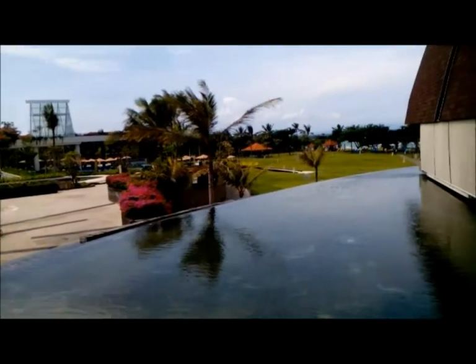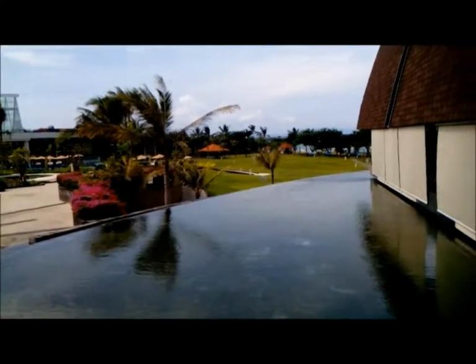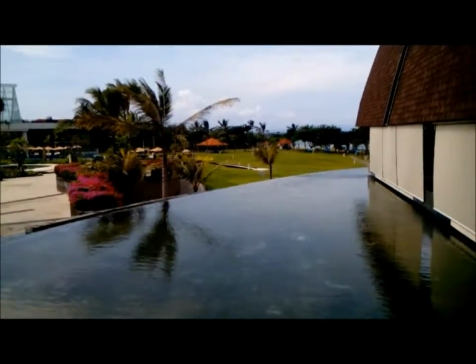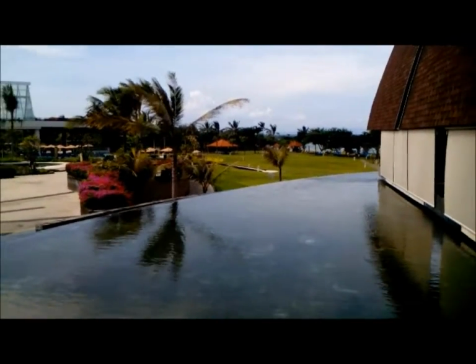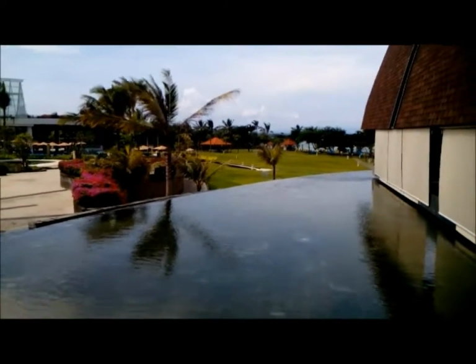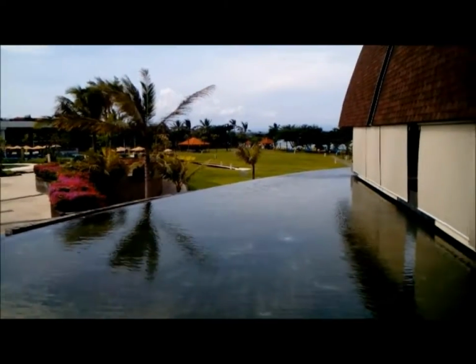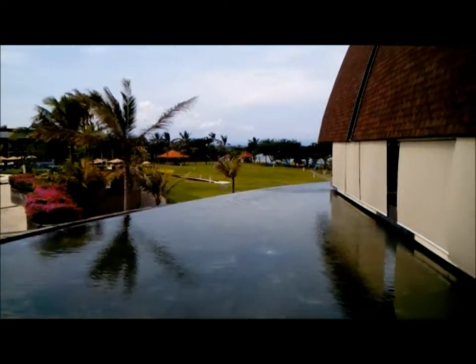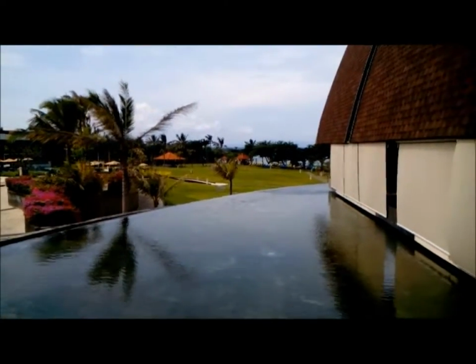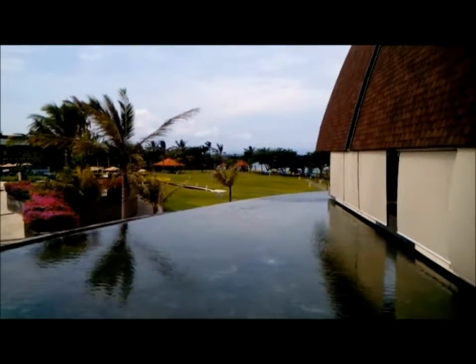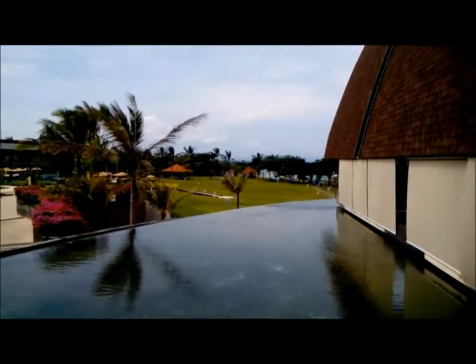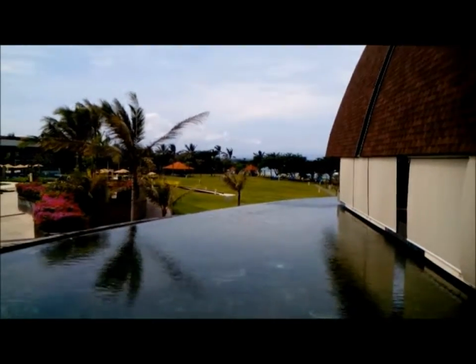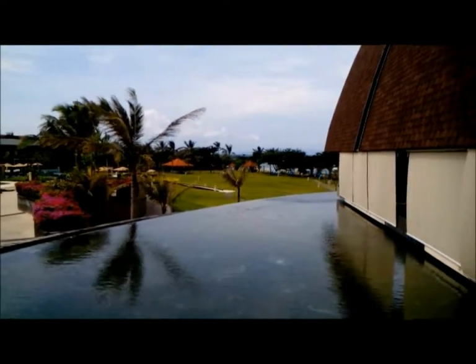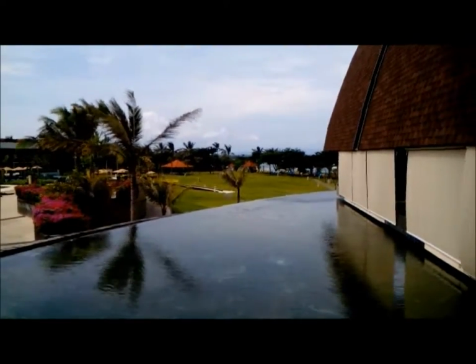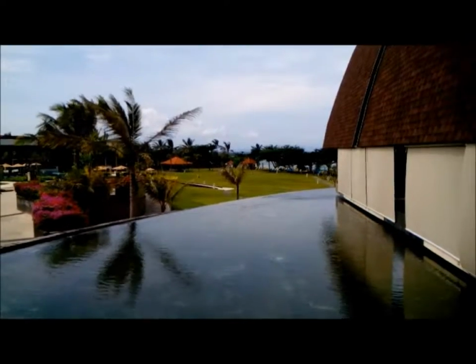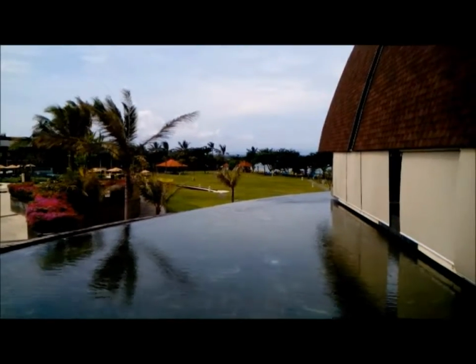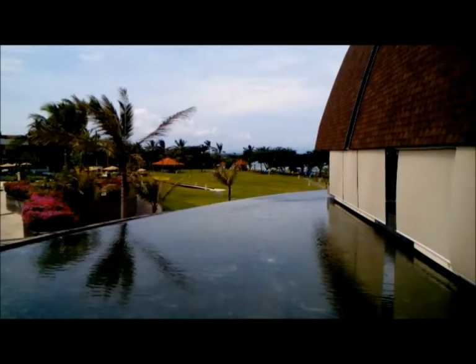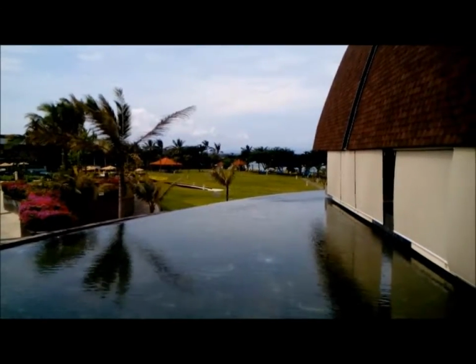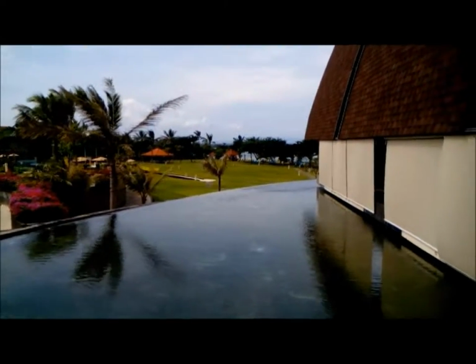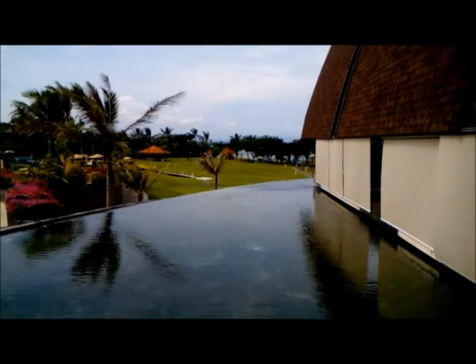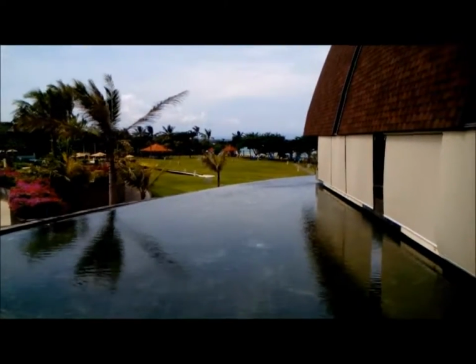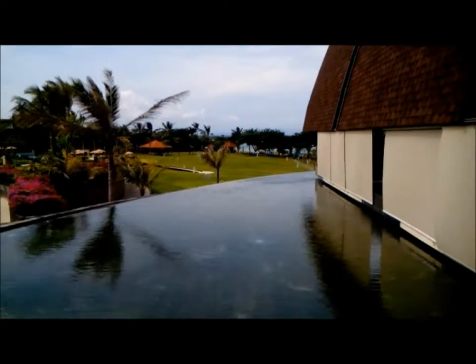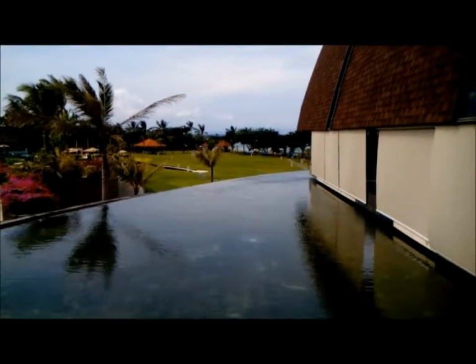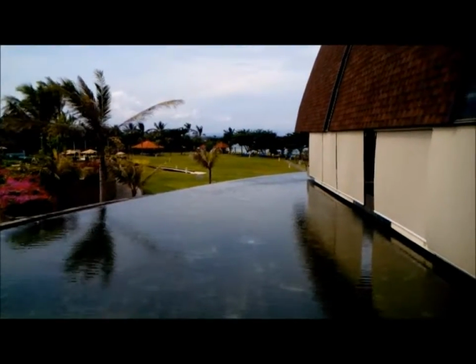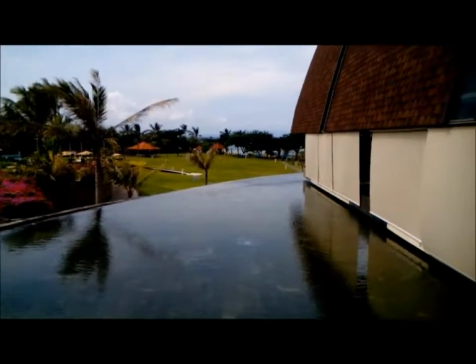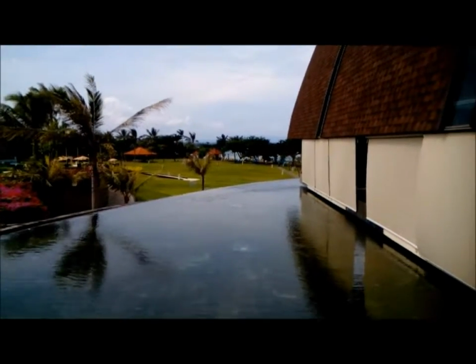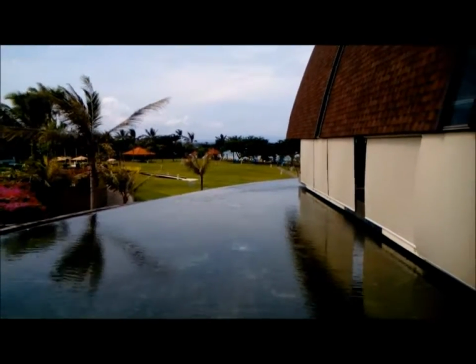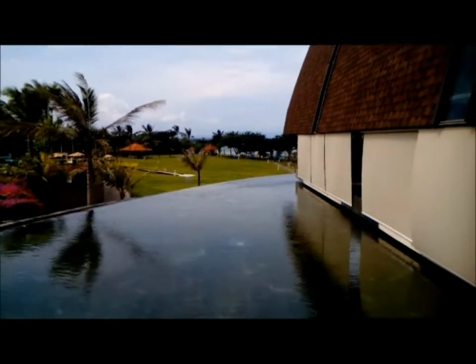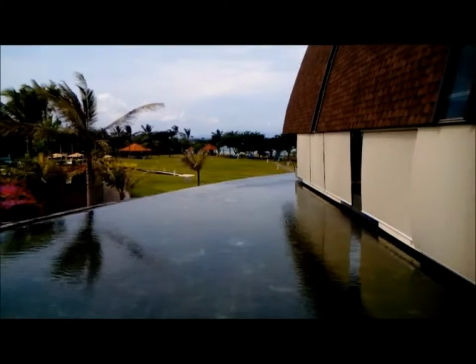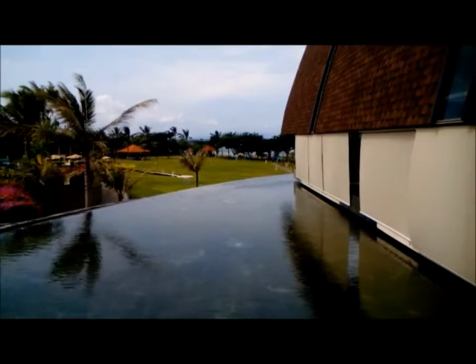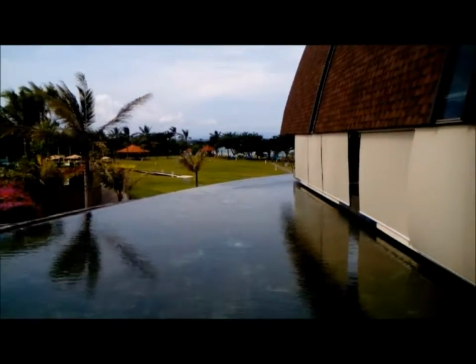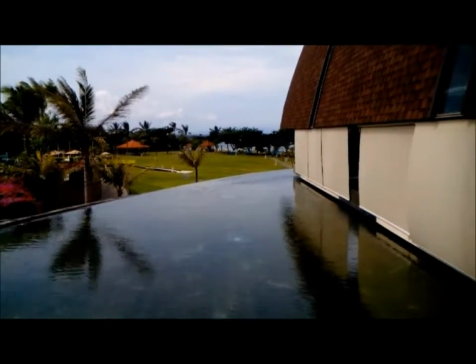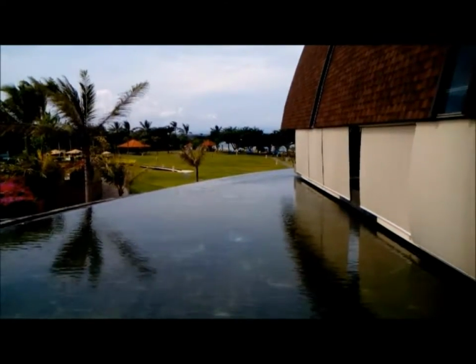Here down to the beach — can you see the beach down there? This hotel also has beach access to Misadua Beach.